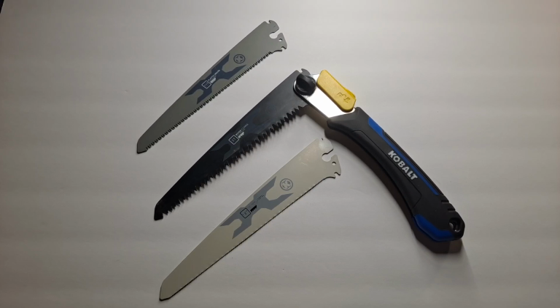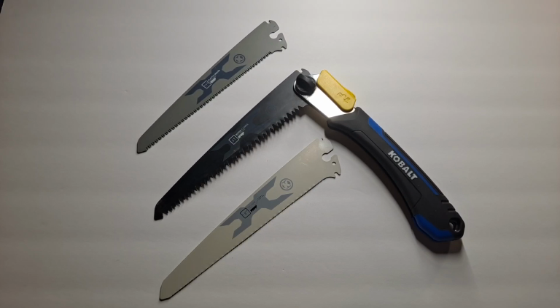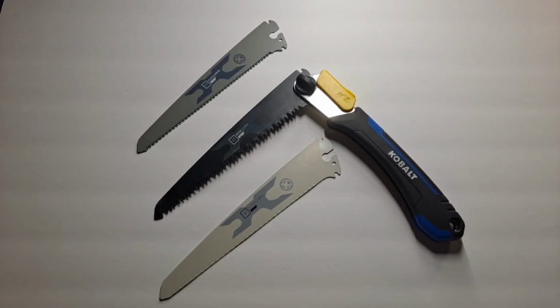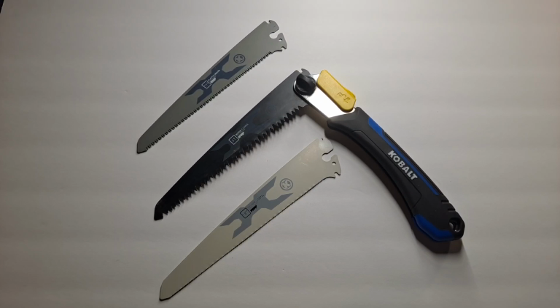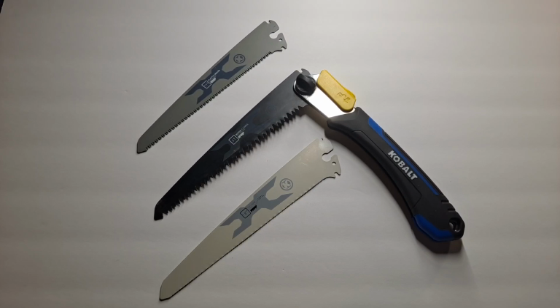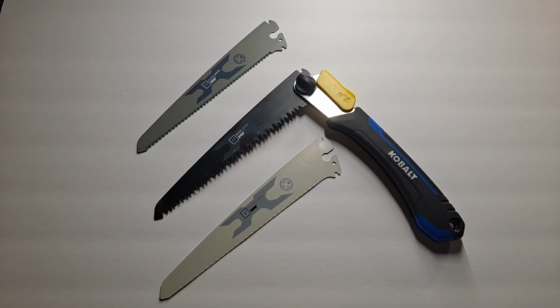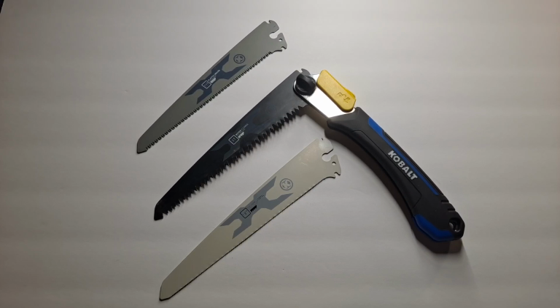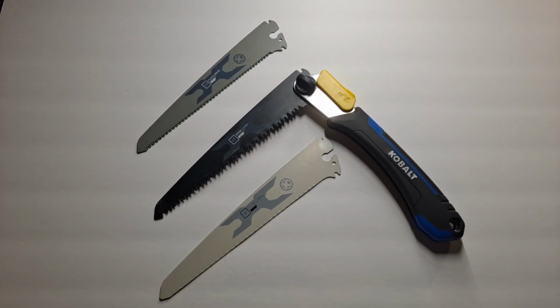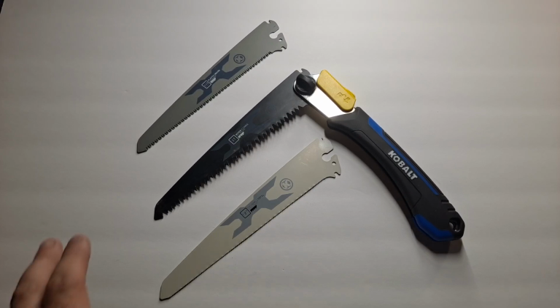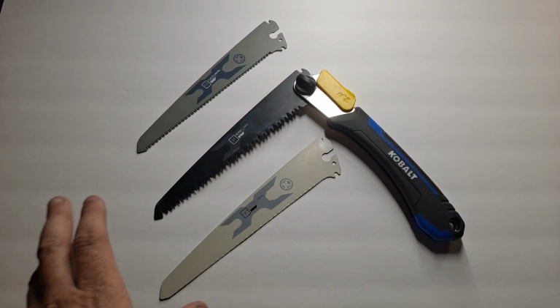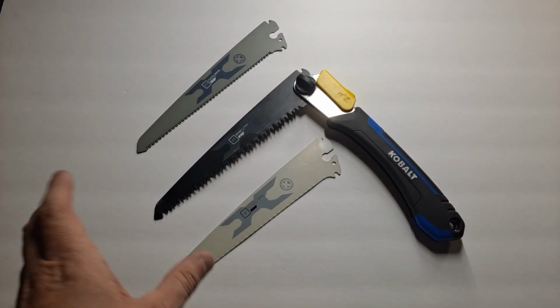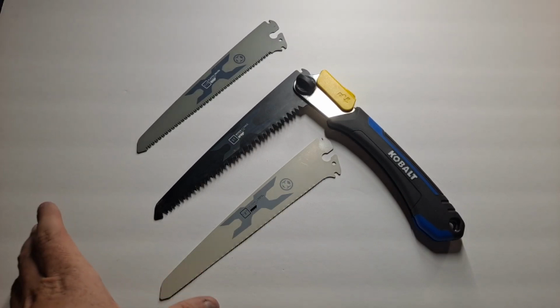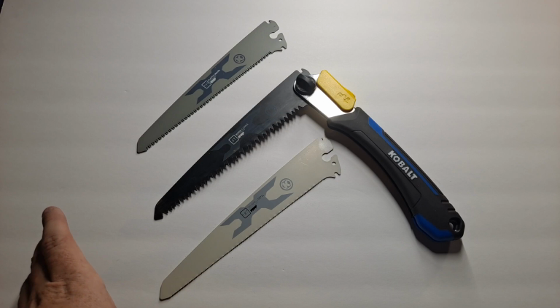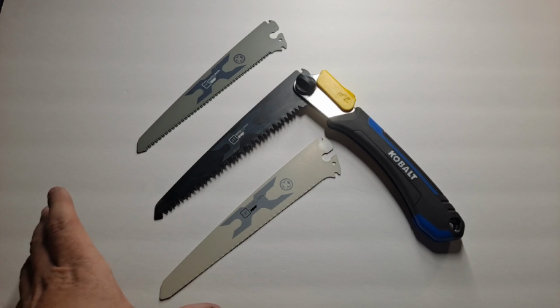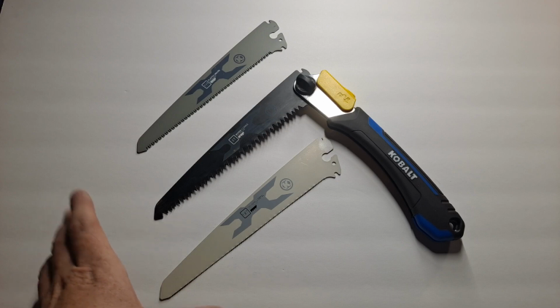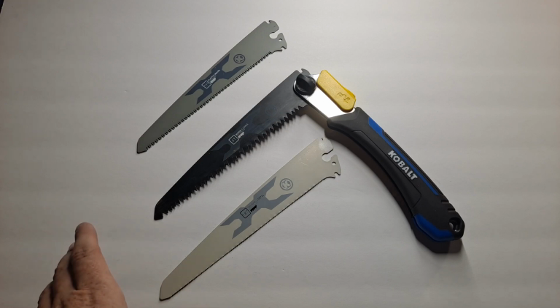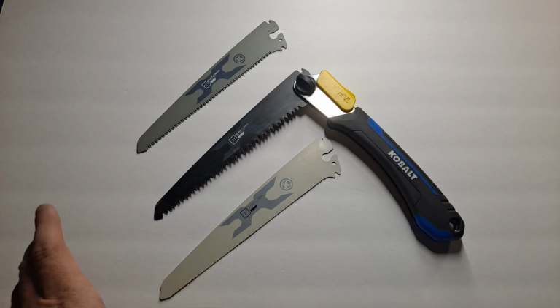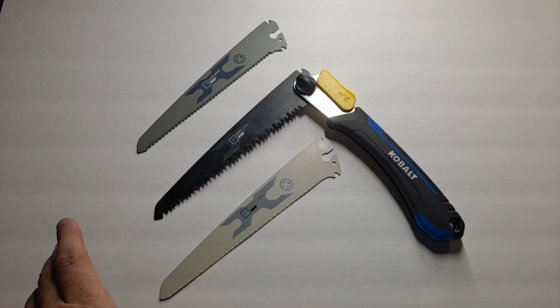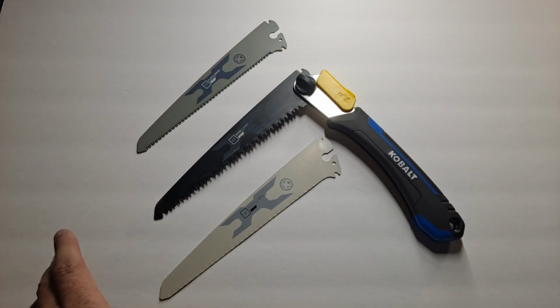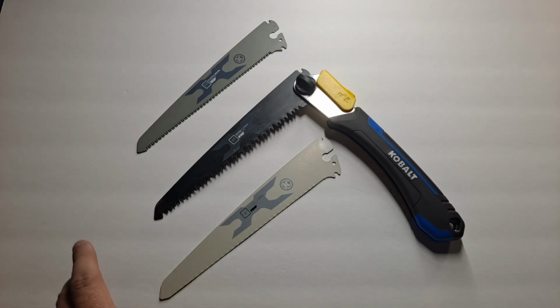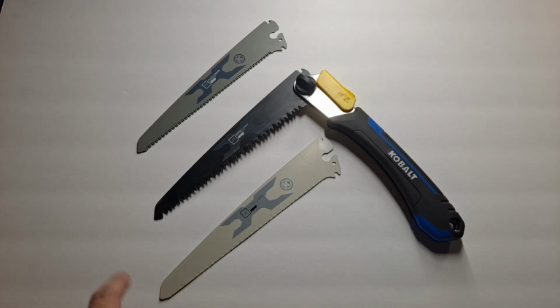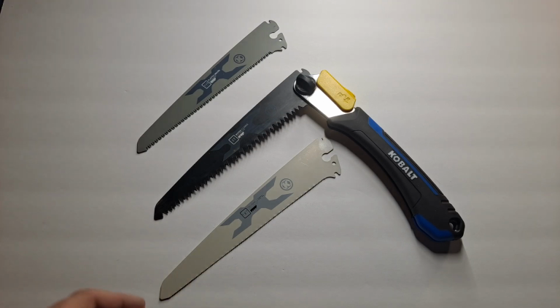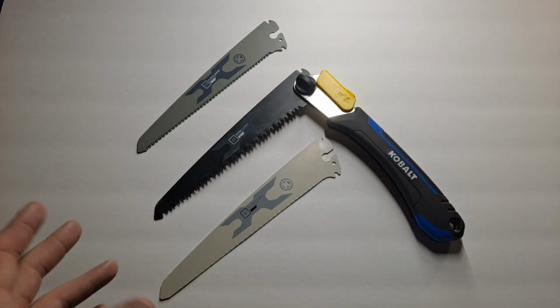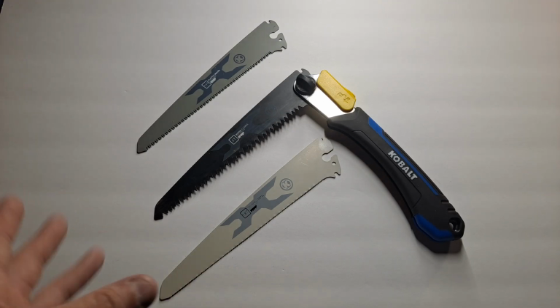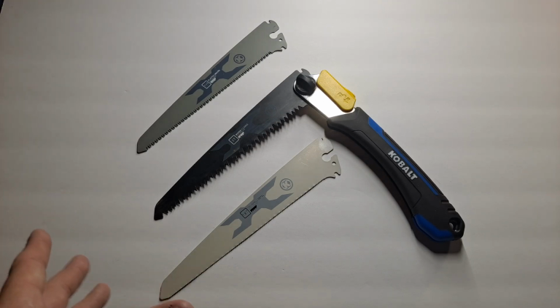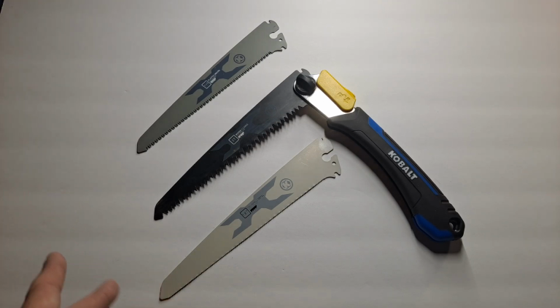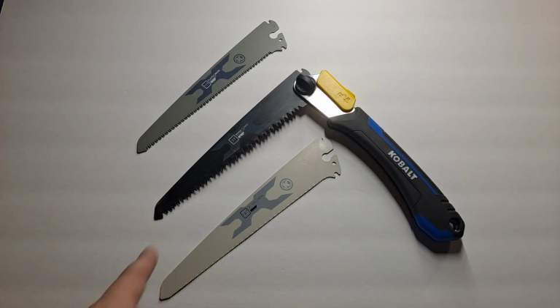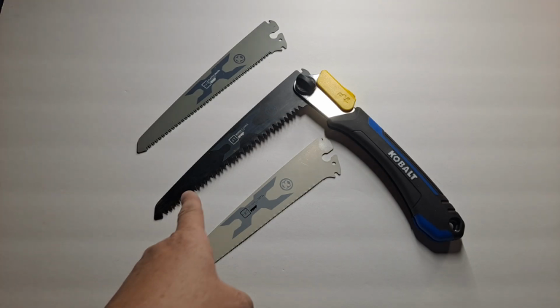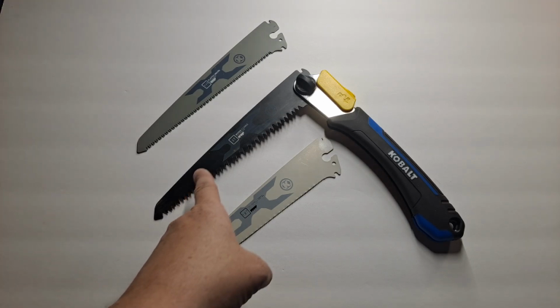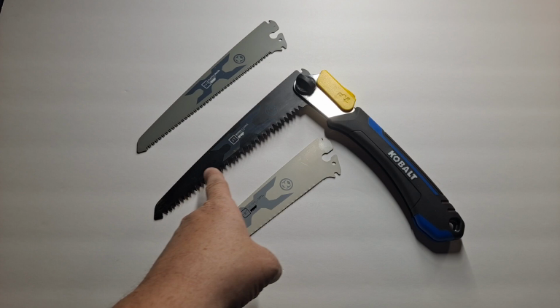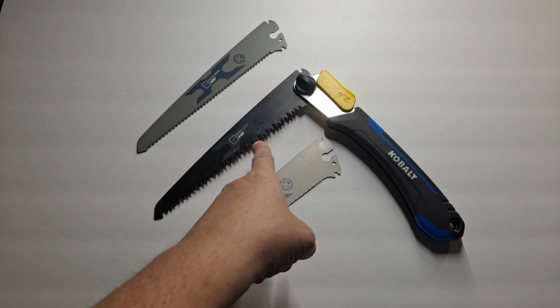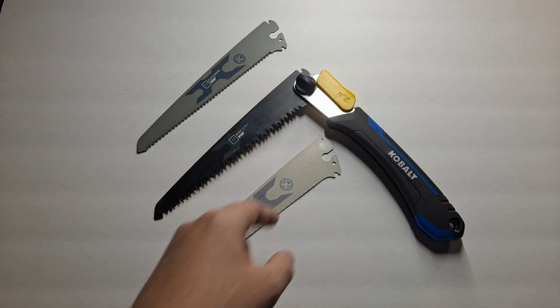Hello, this is Survival Guyver and today I'm going to be showing you a tool that I keep in my vehicle for emergencies. It has been used quite often — you could probably tell by the wear on the blade.